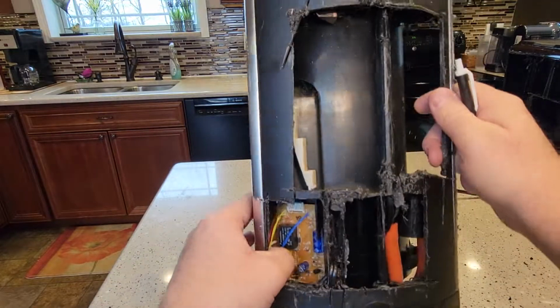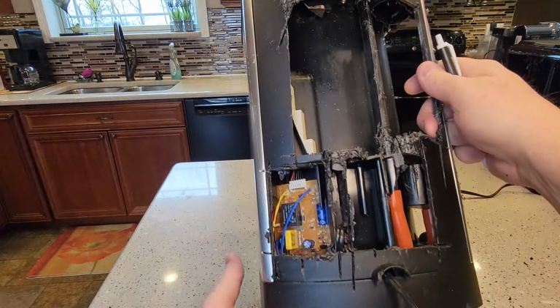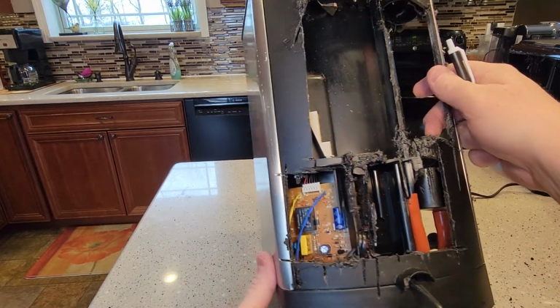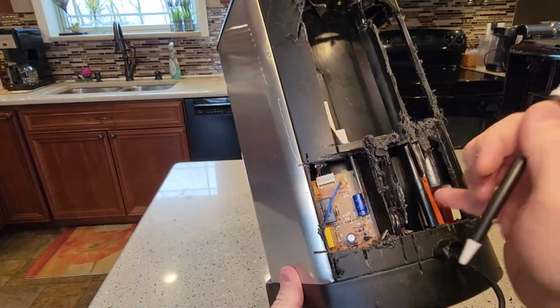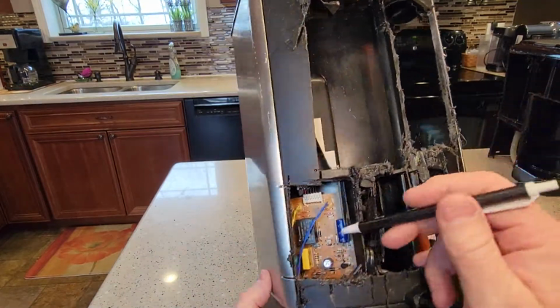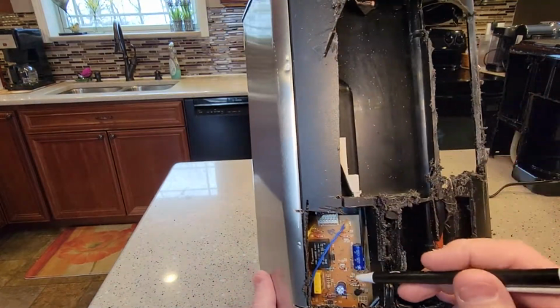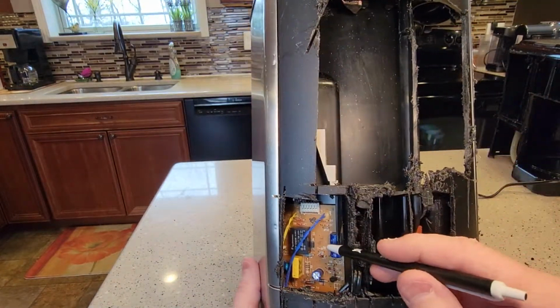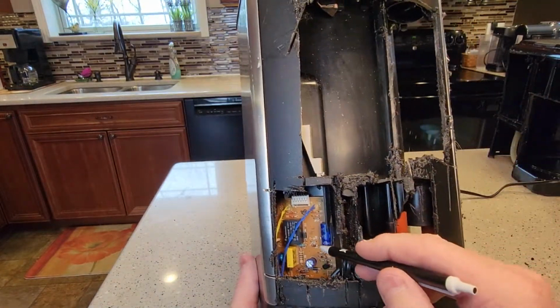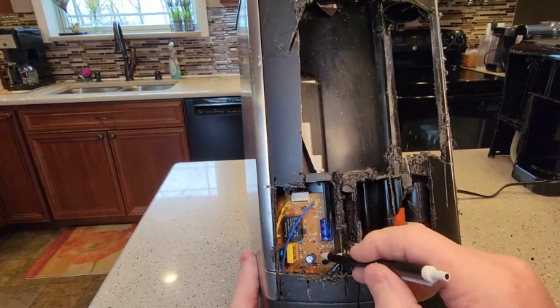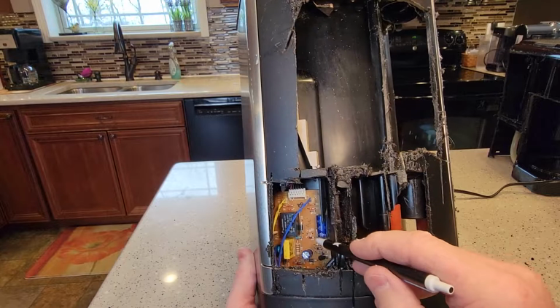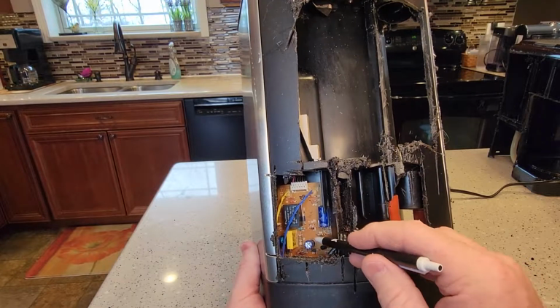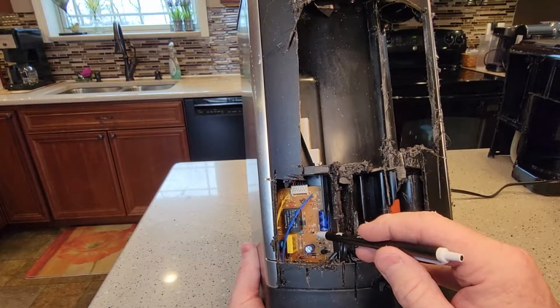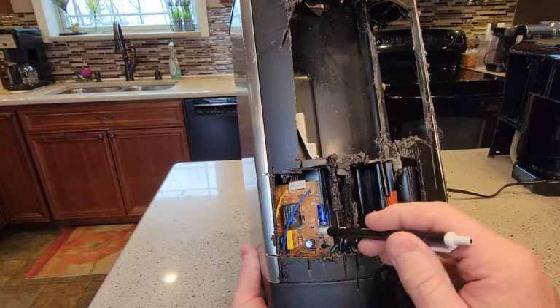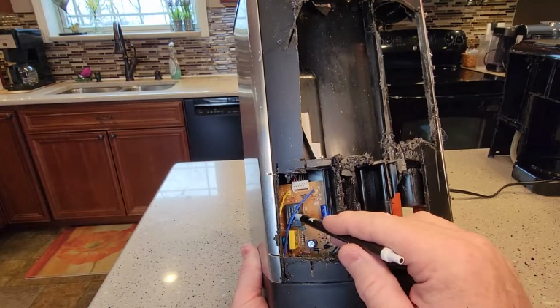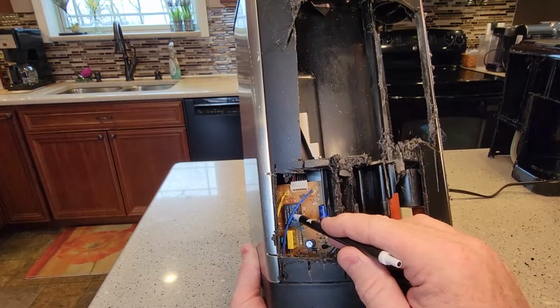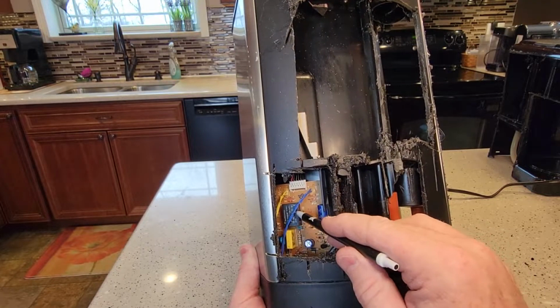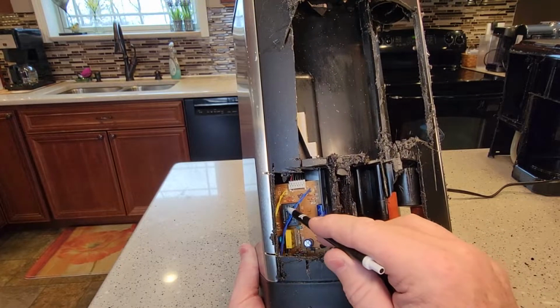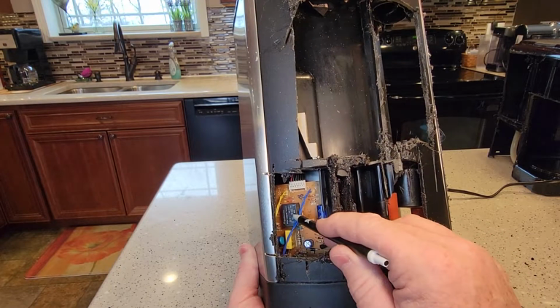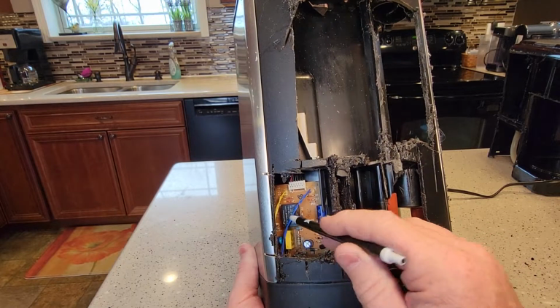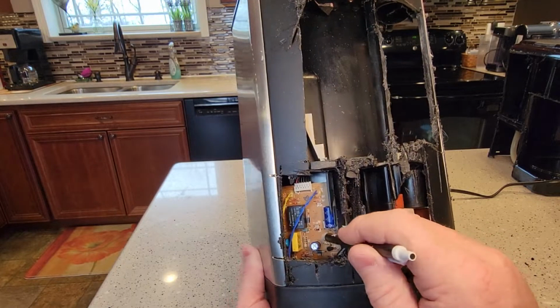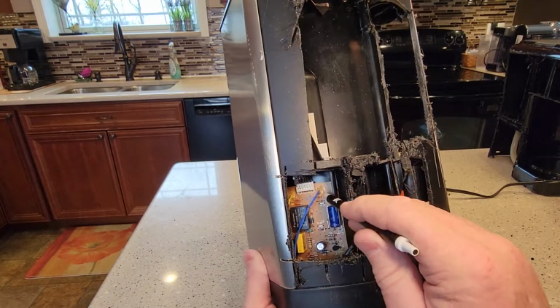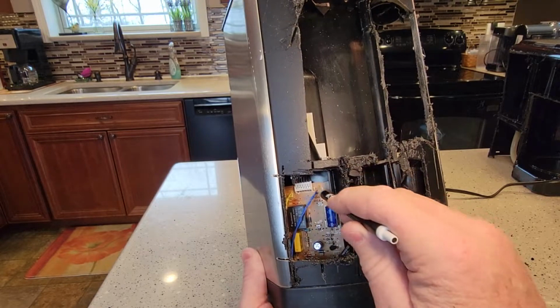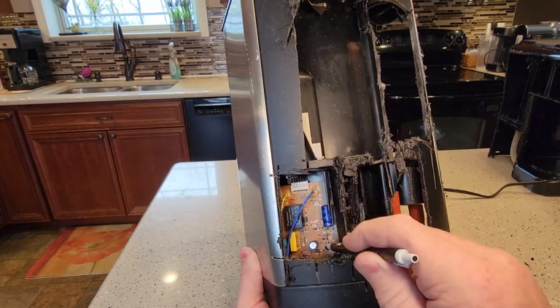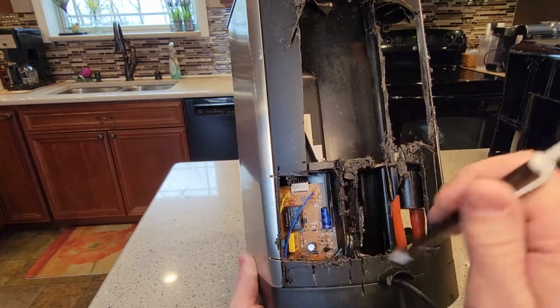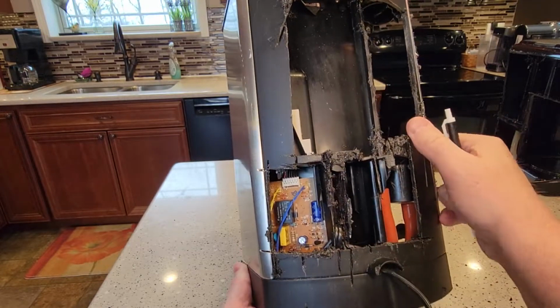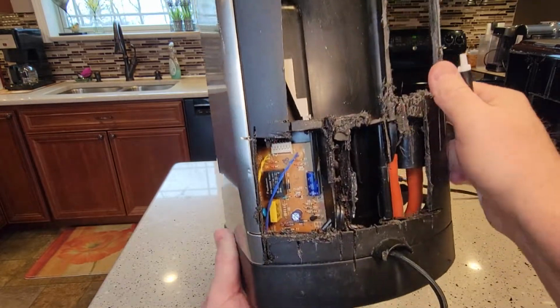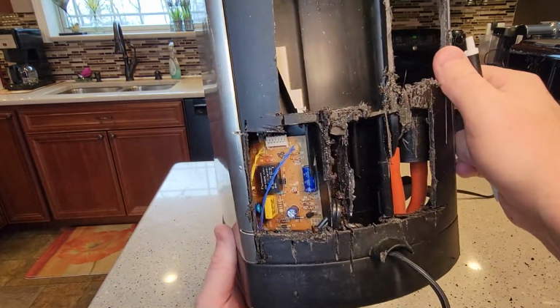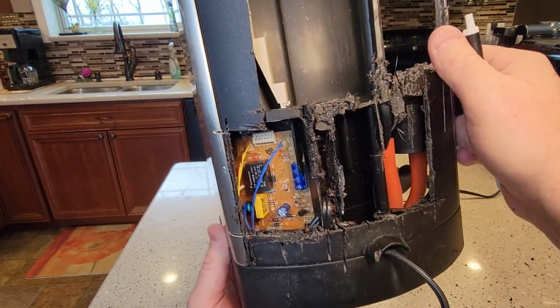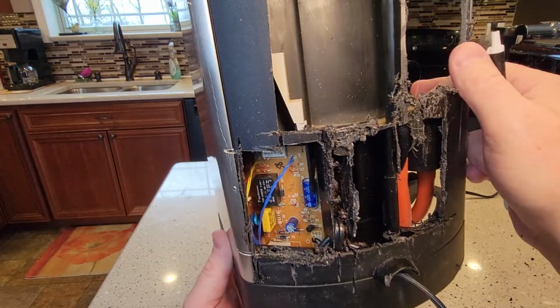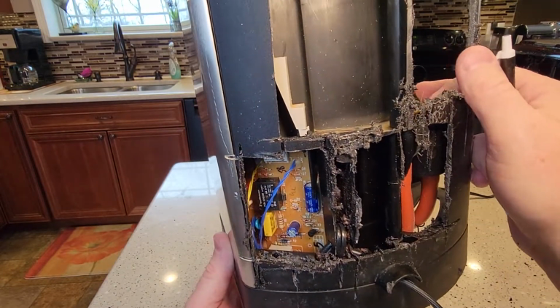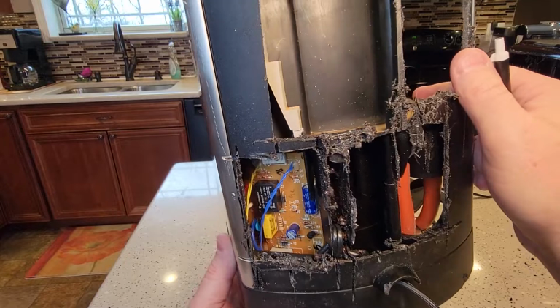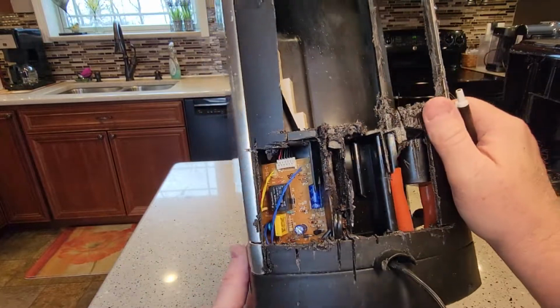Most coffee makers have got this control panel, or this control card. It's got a relay in it, so when you turn it on, you'll hear that relay click. I'm not sure if you can replace those or if you would want to, but that's what it looks like.